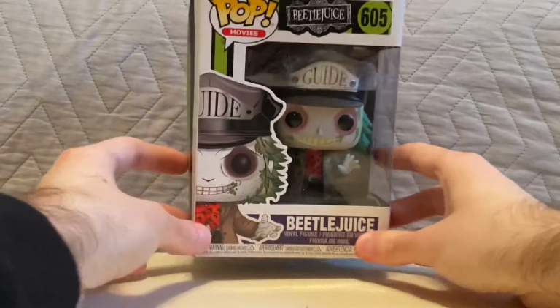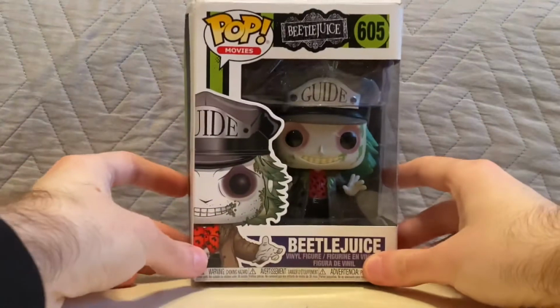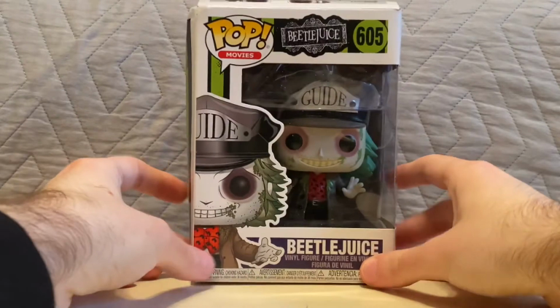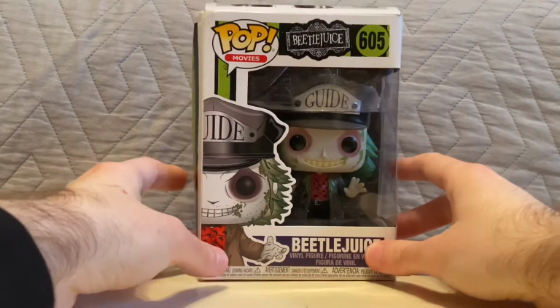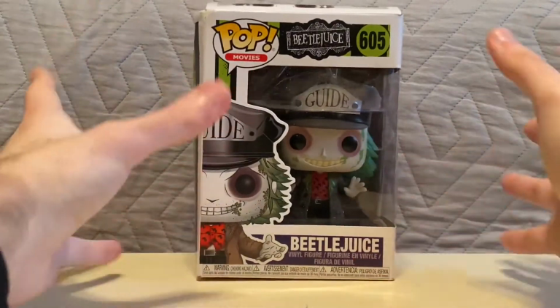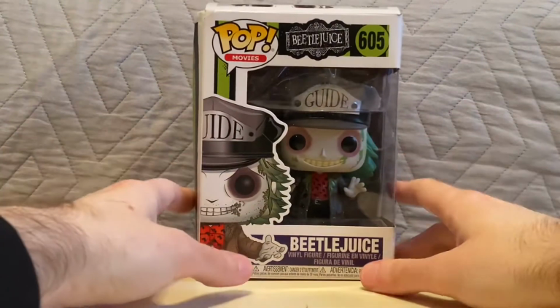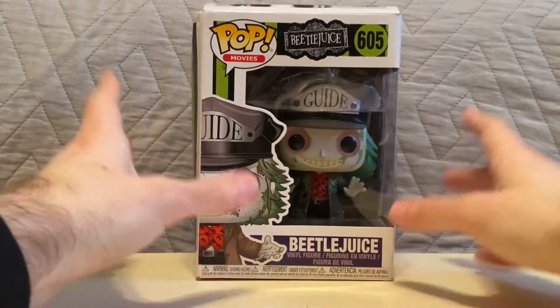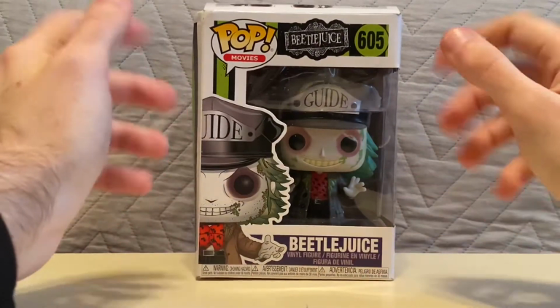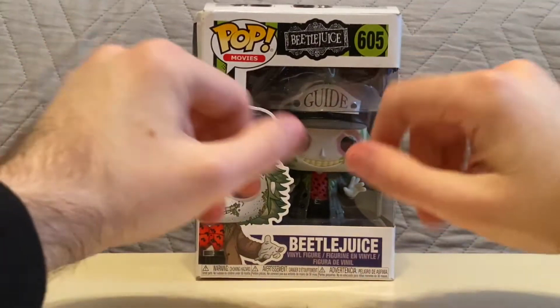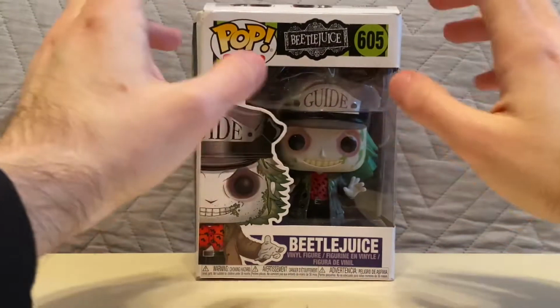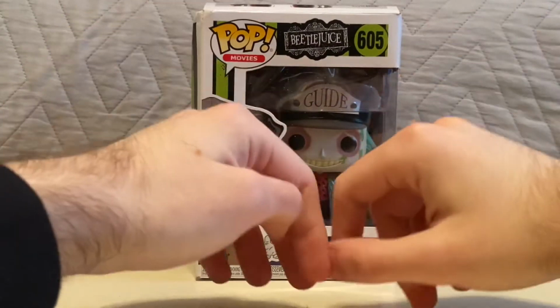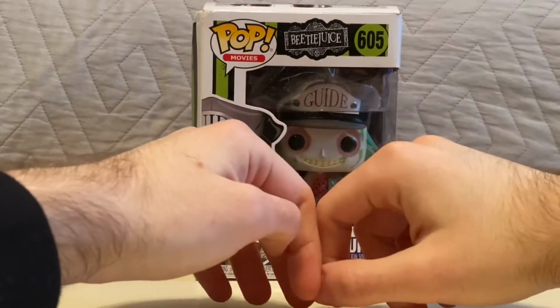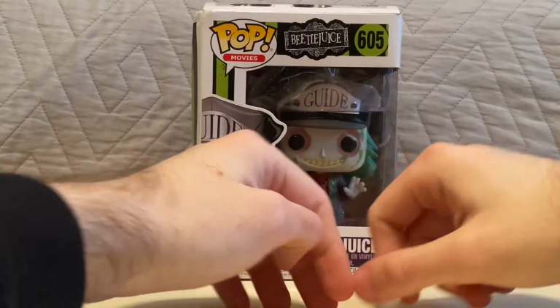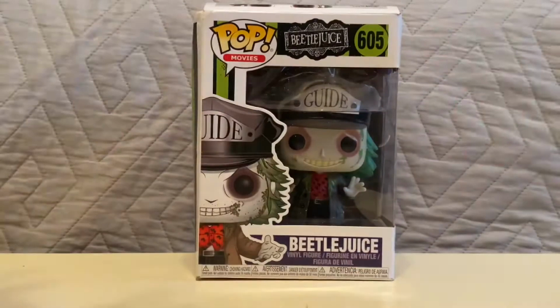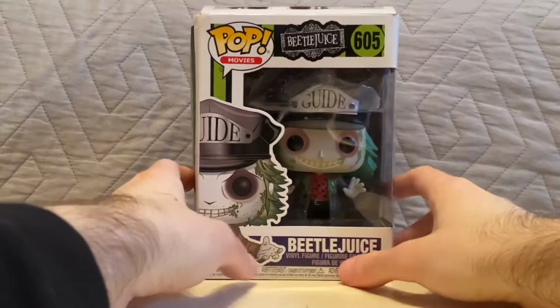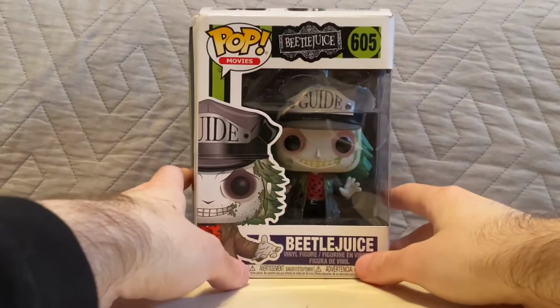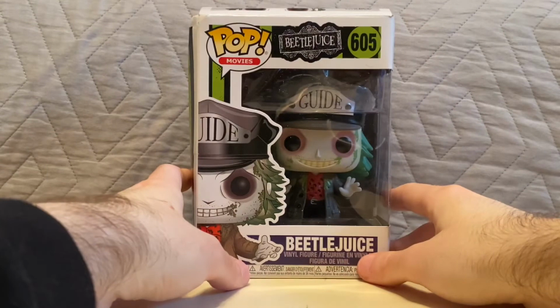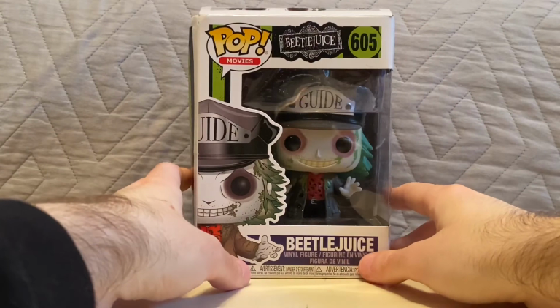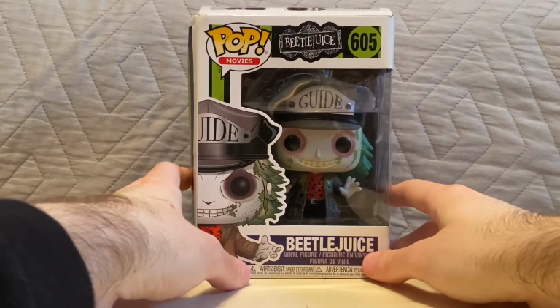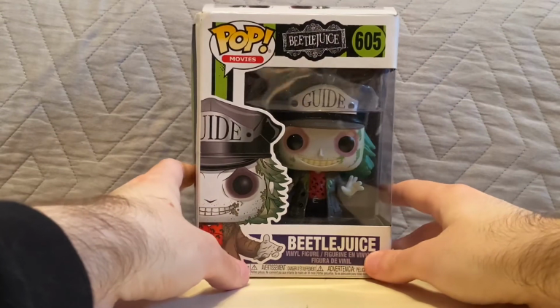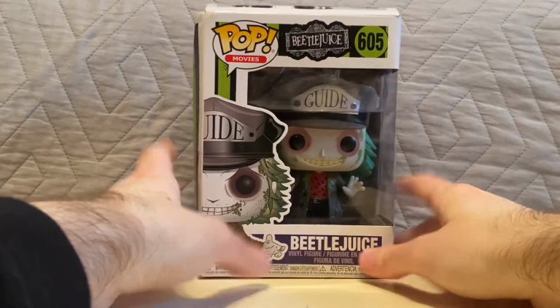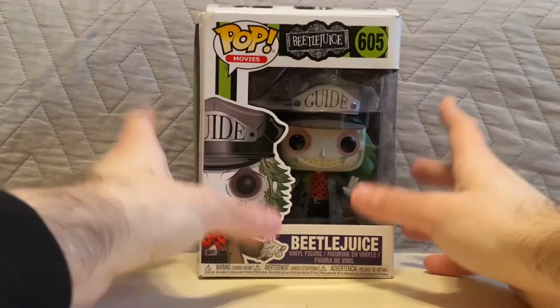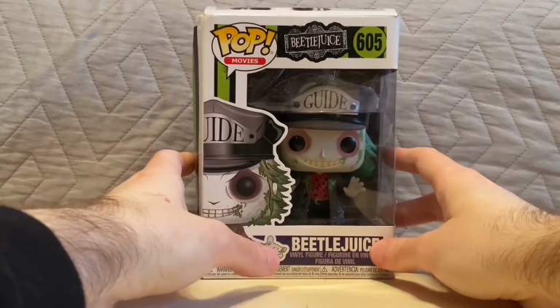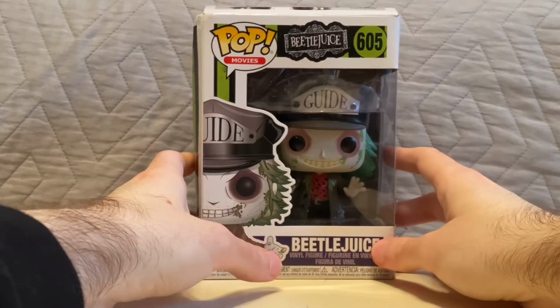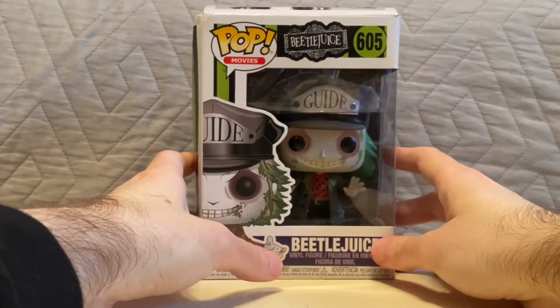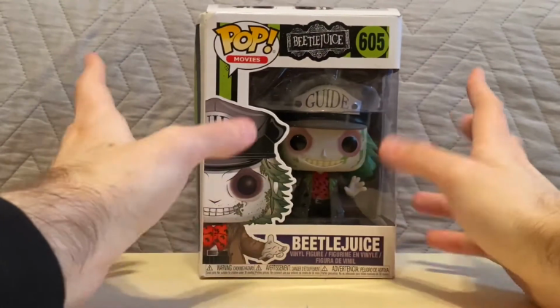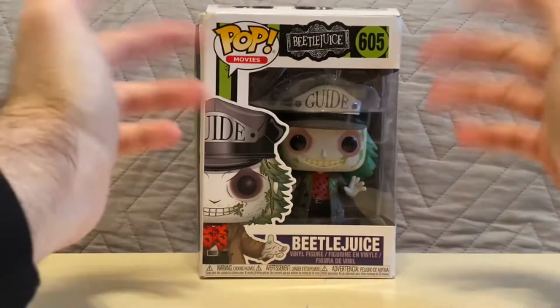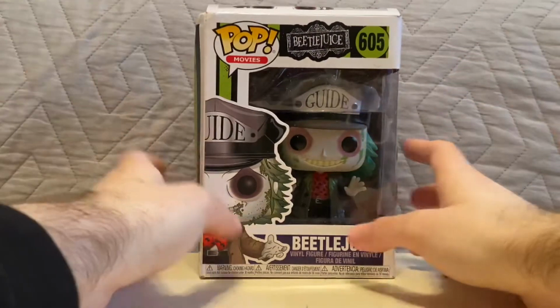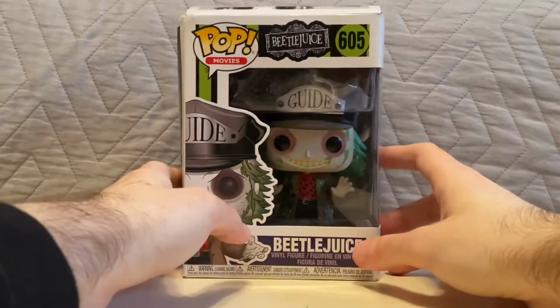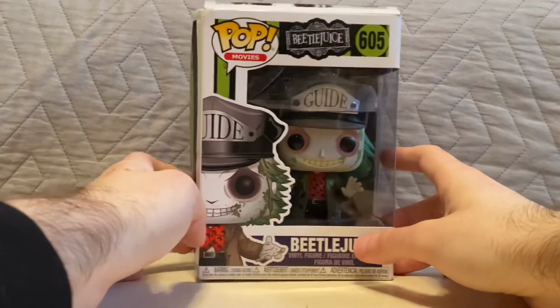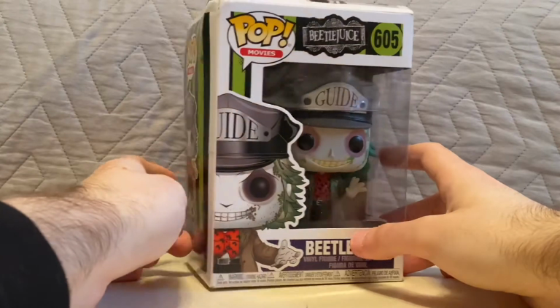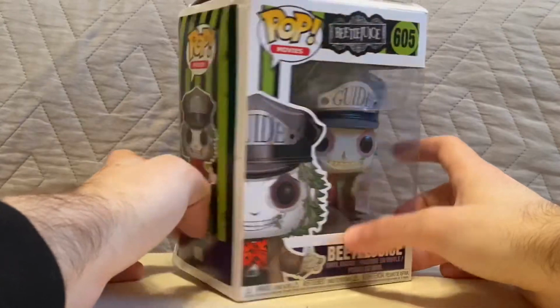This is the one where we first see him — where he flies out of his coffin, after they dig him up and such.